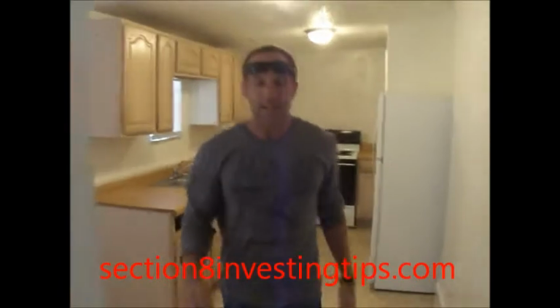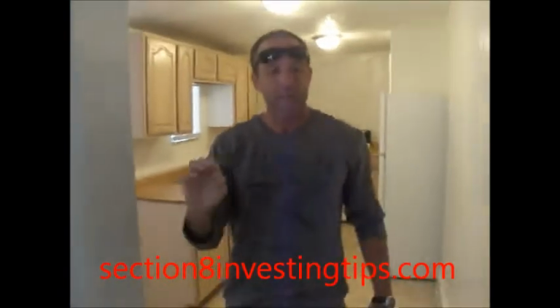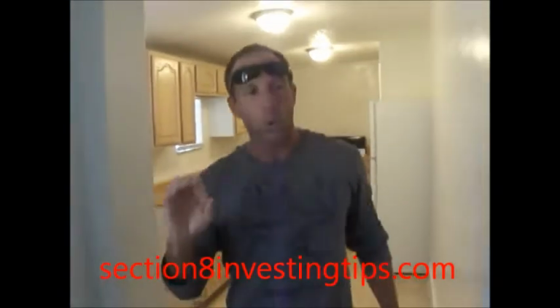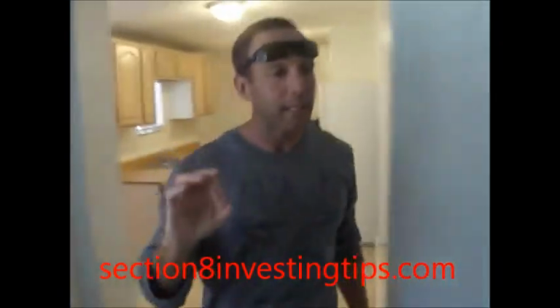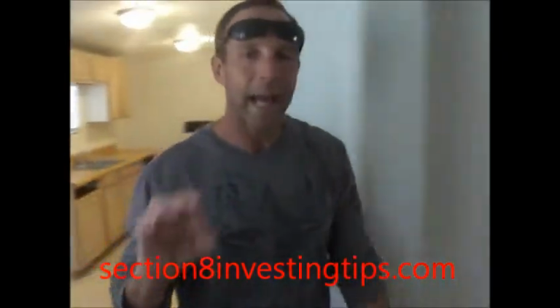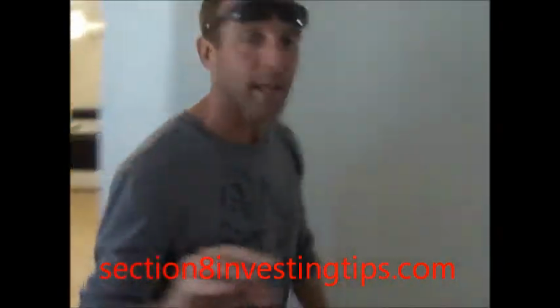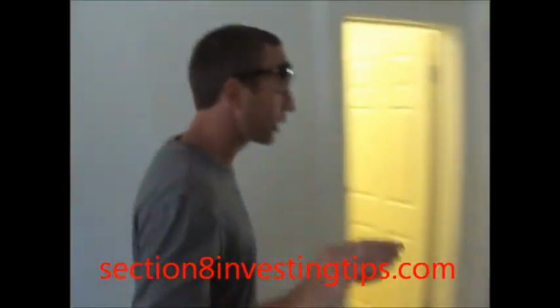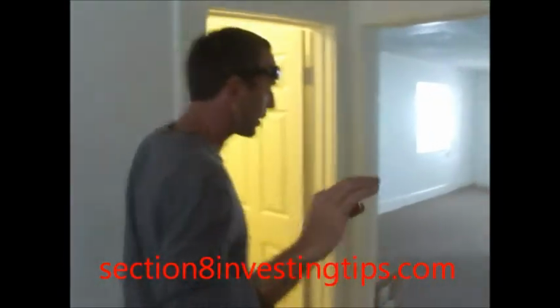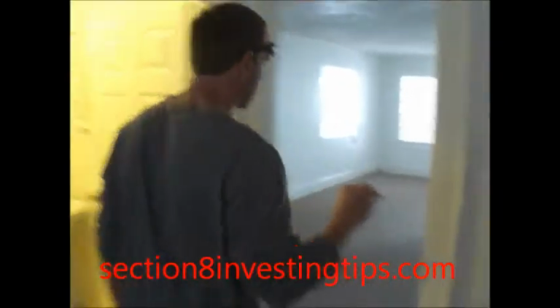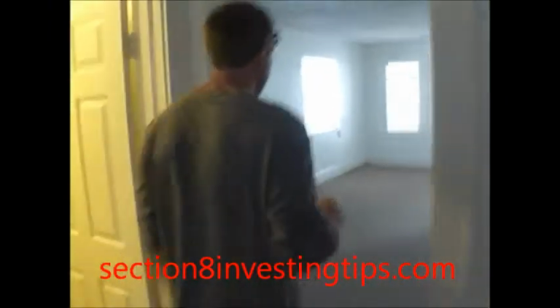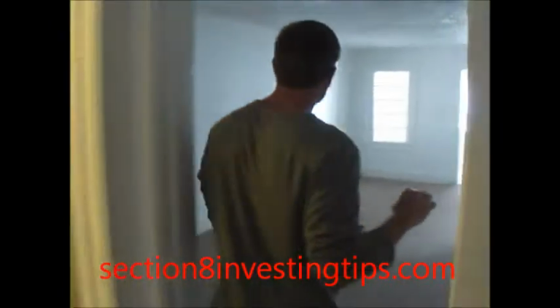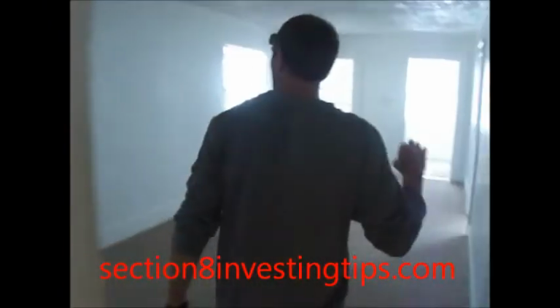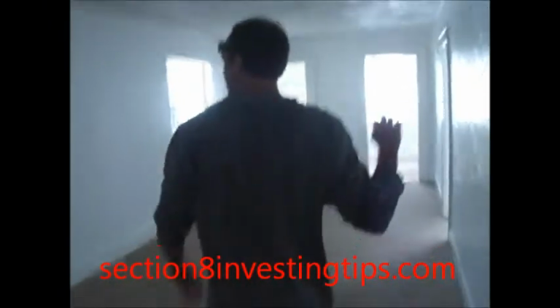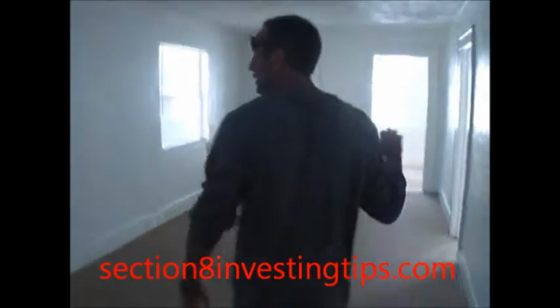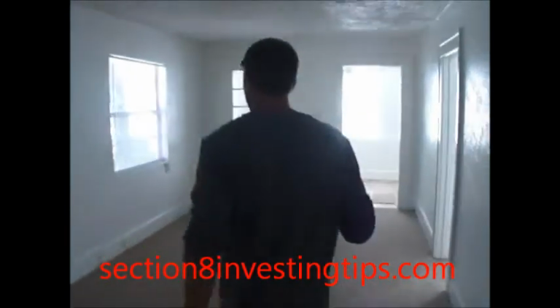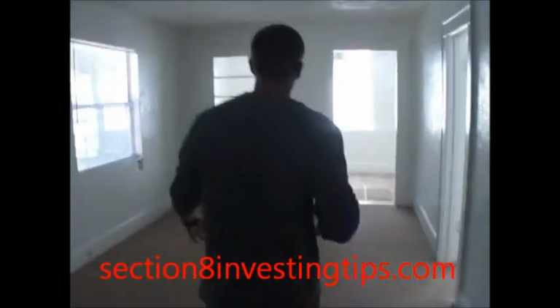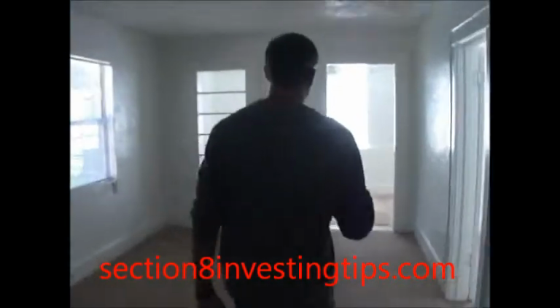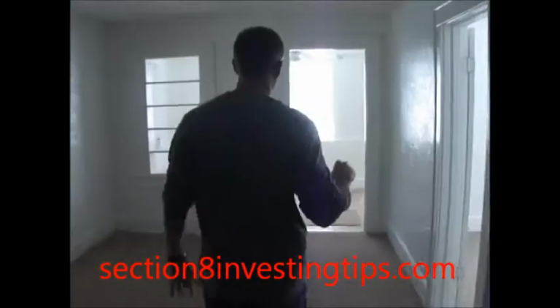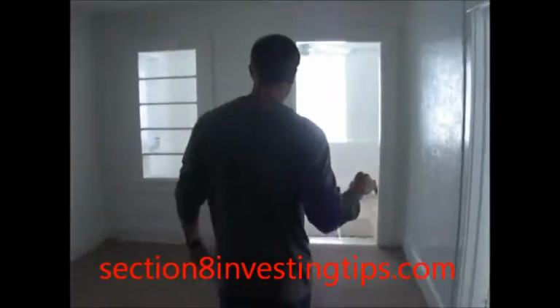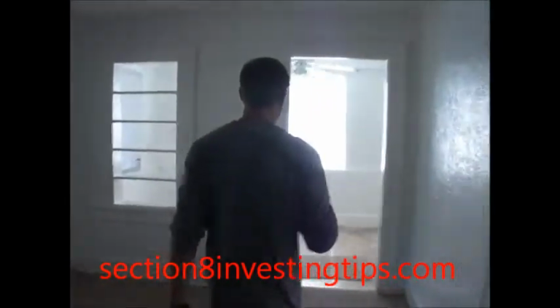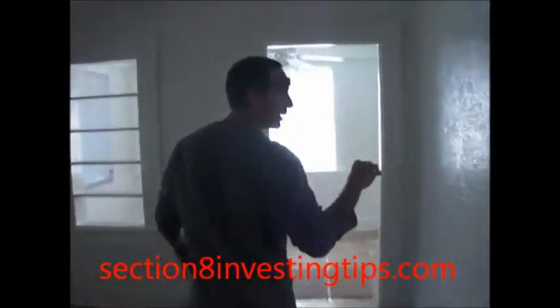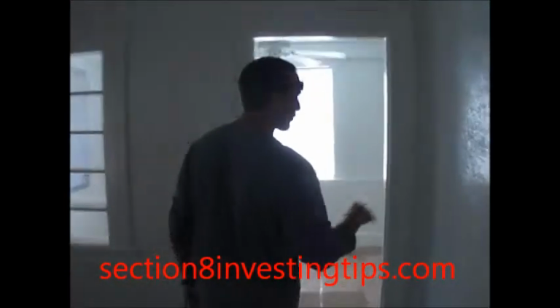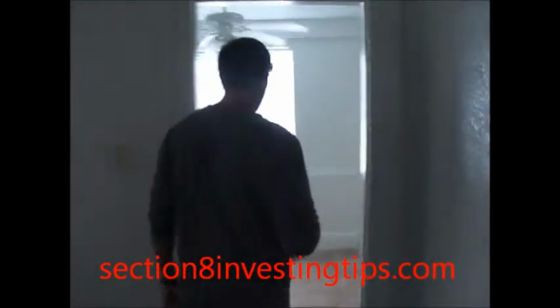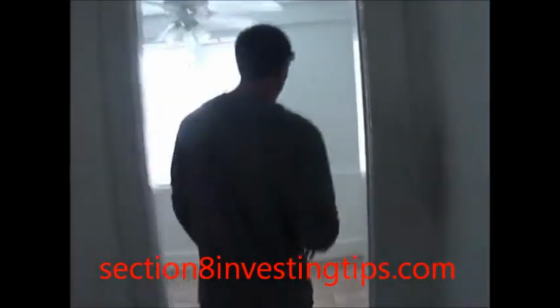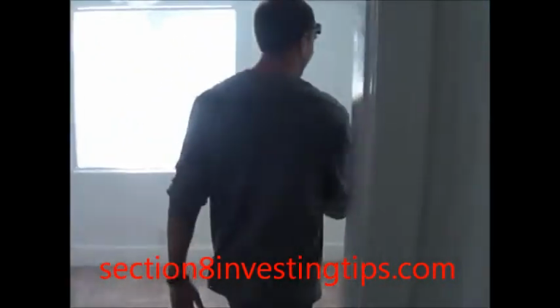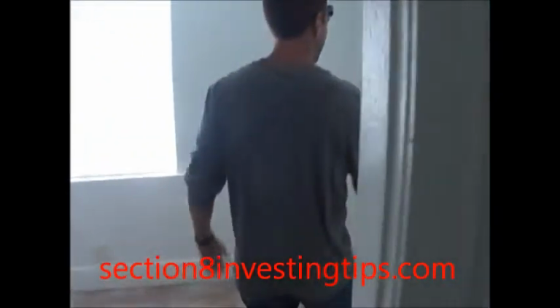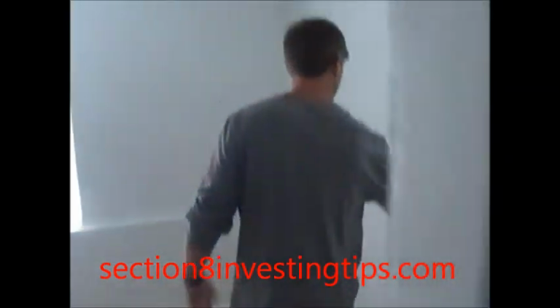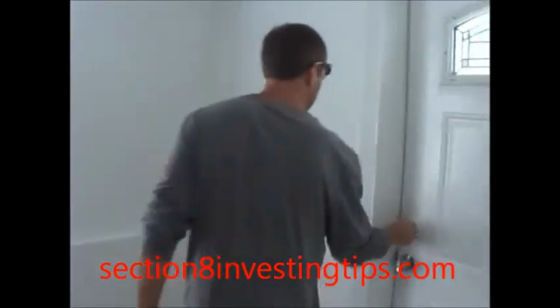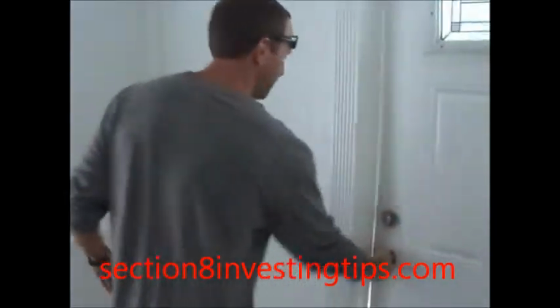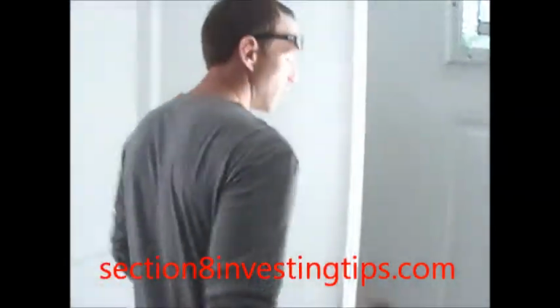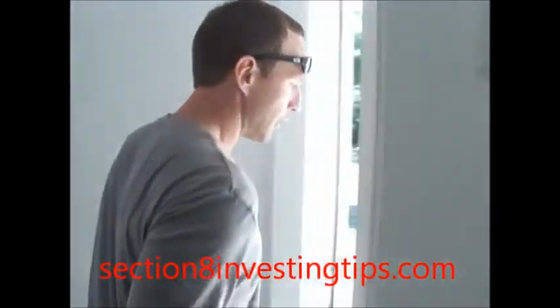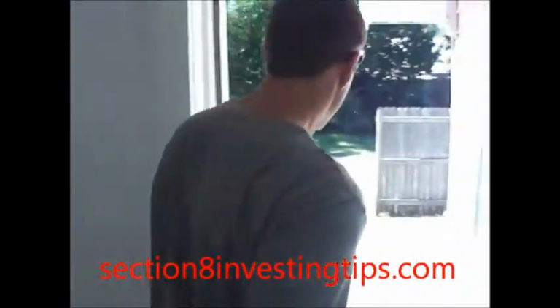I just want to give you a quick peek at the outside, just to show you guys what this bad boy looks like. It looks really good. Painted up the front, beautified everything.